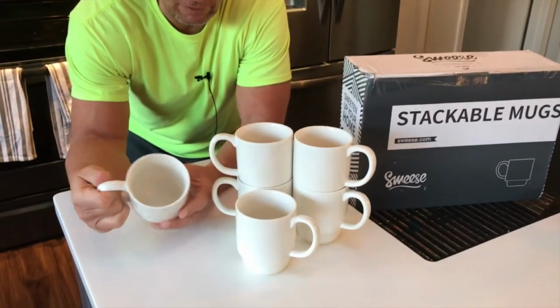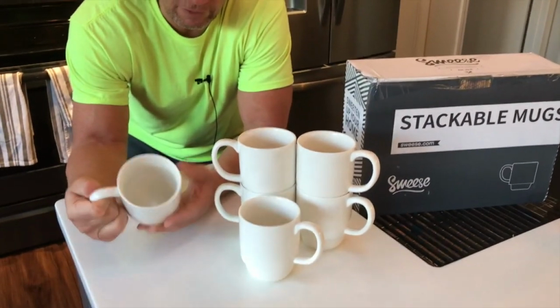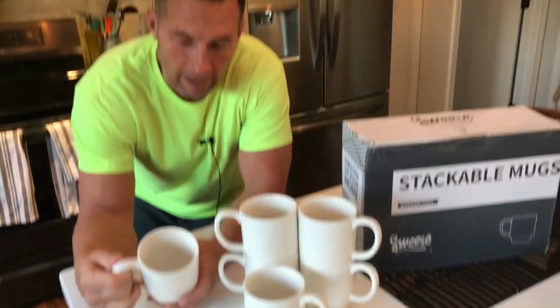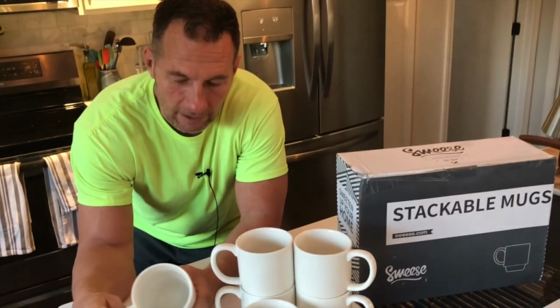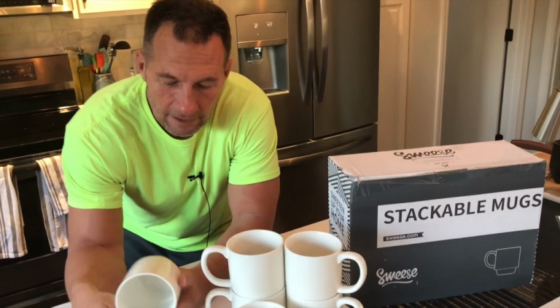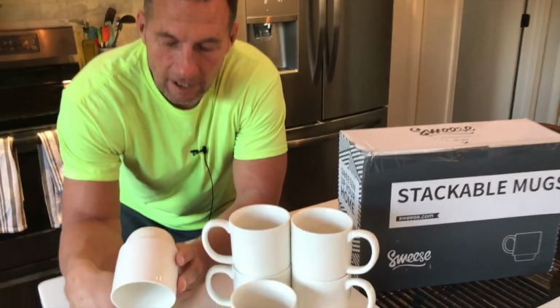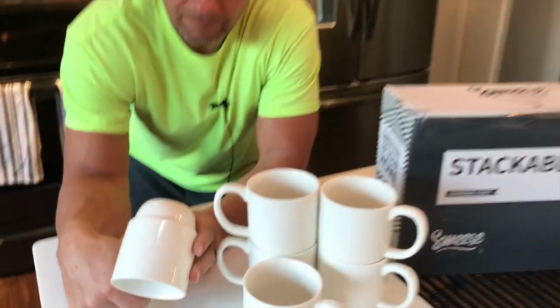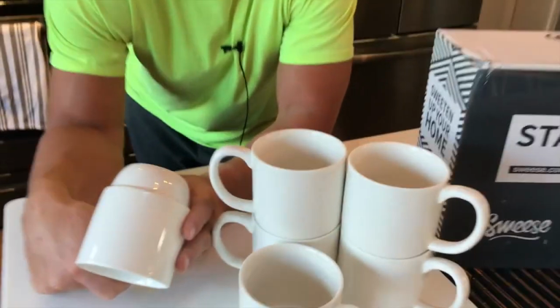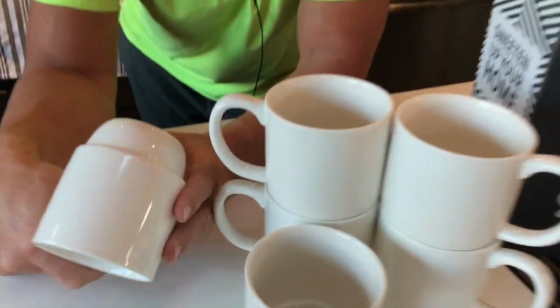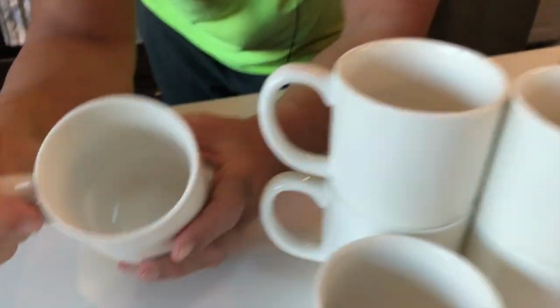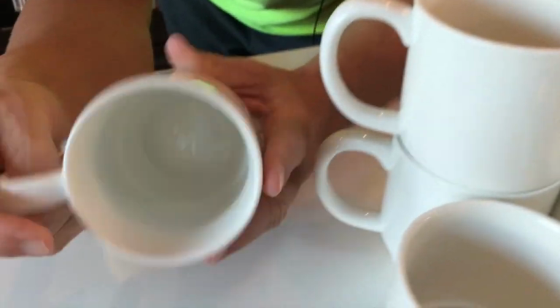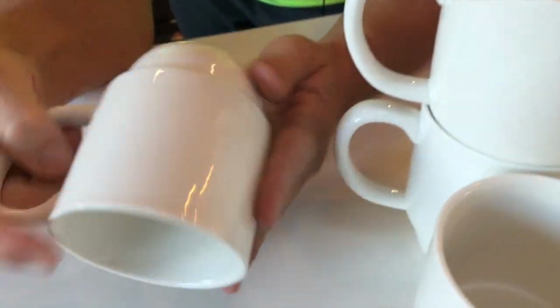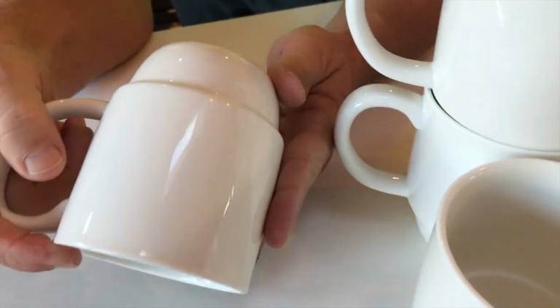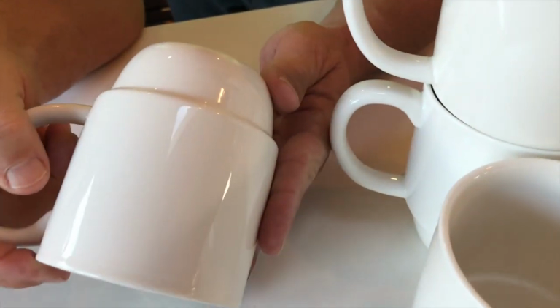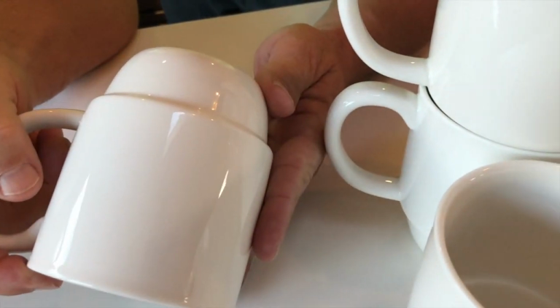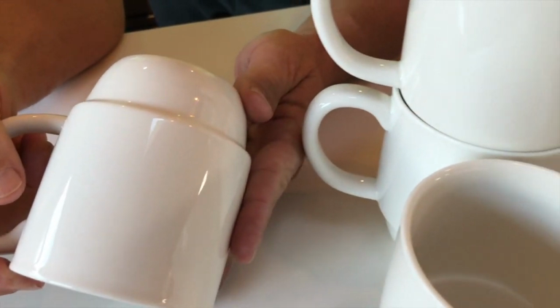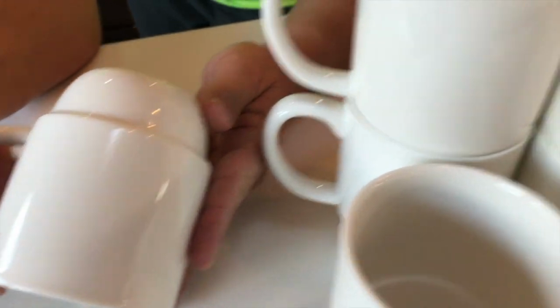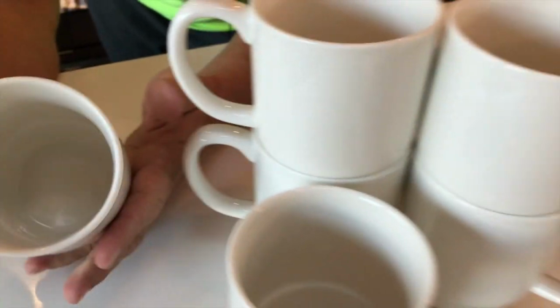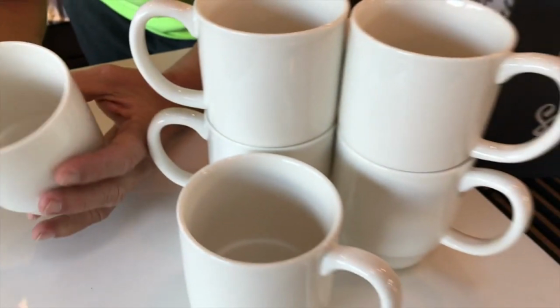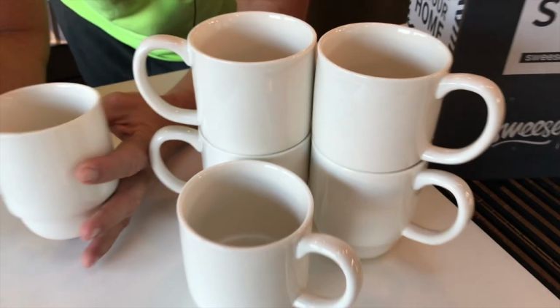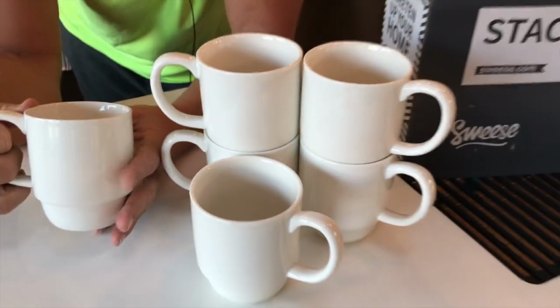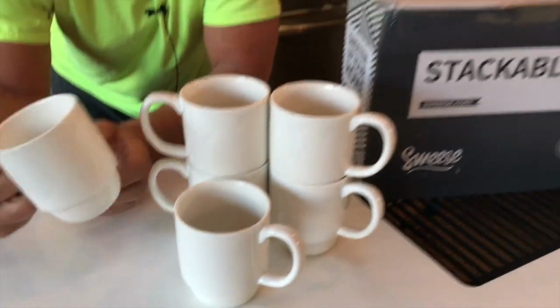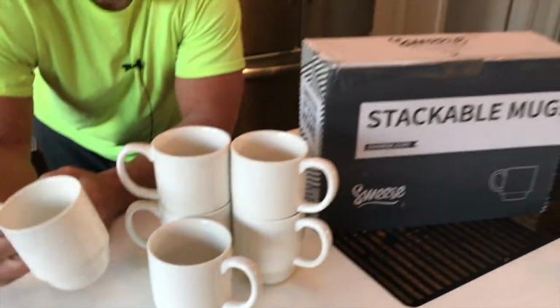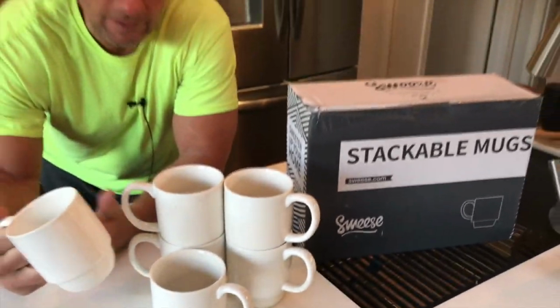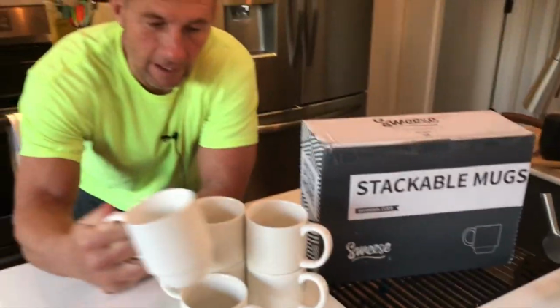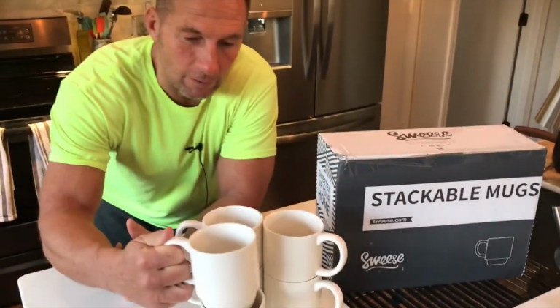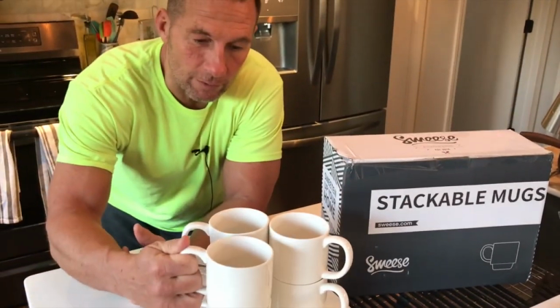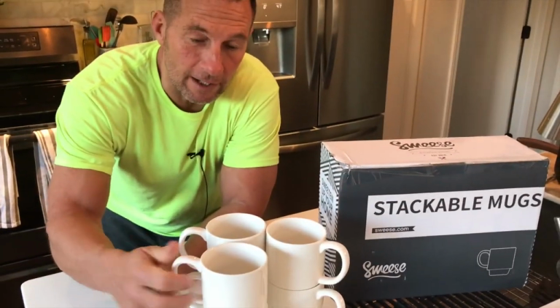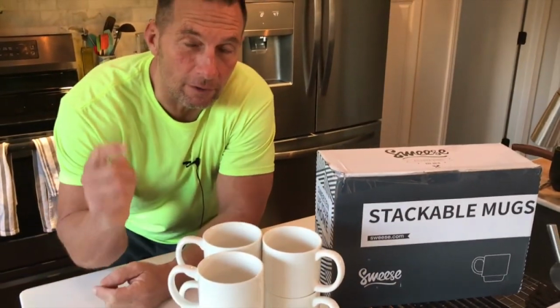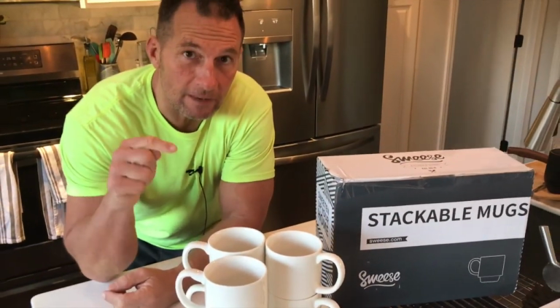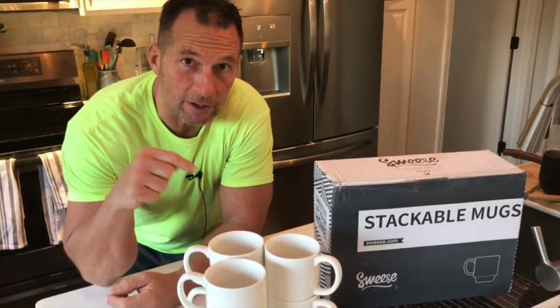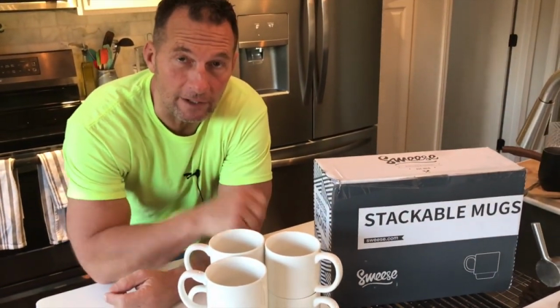But if you're looking for some great mugs, very good quality, they are microwave and dishwasher safe, which is important. These are definitely the ones you want to get, so I think you'd enjoy these.